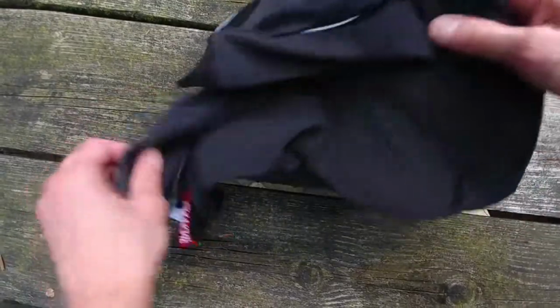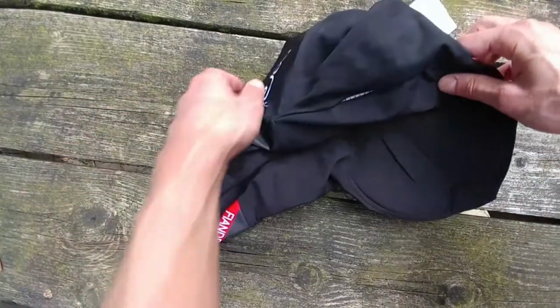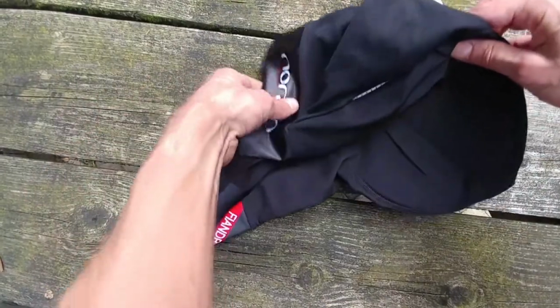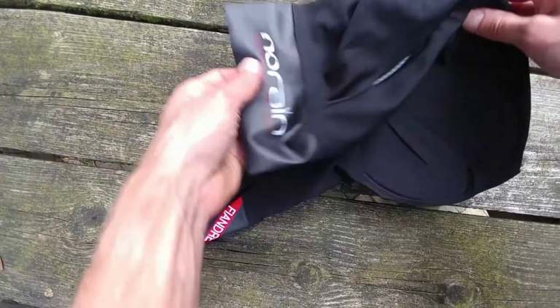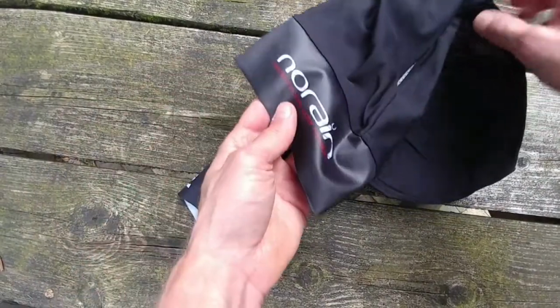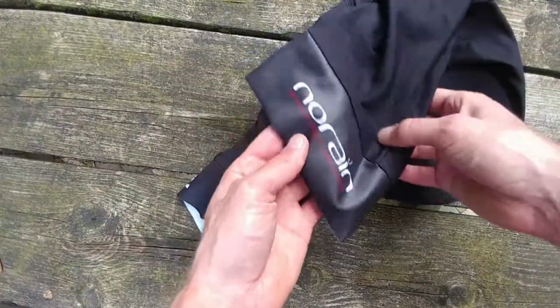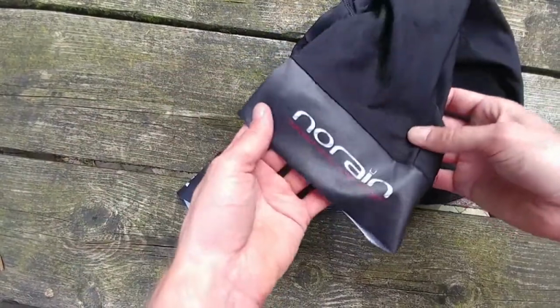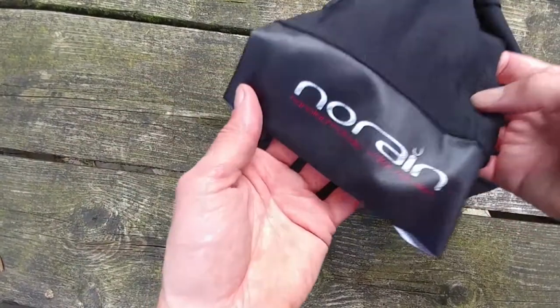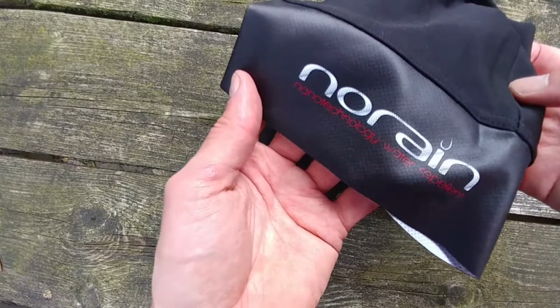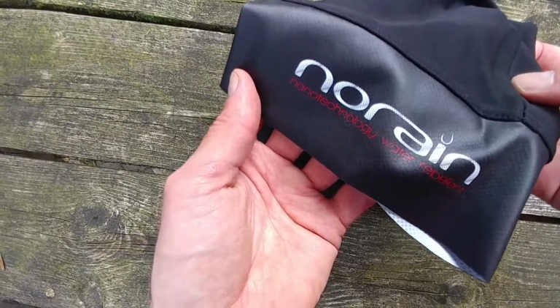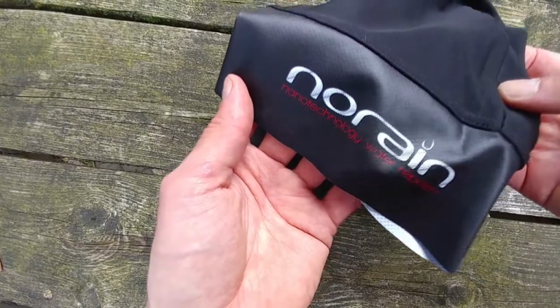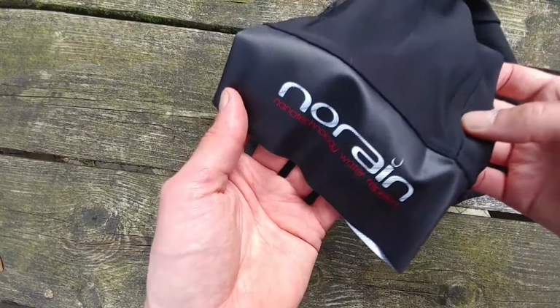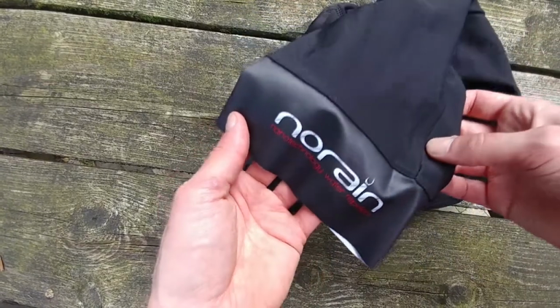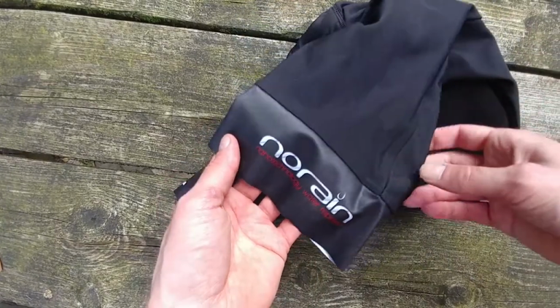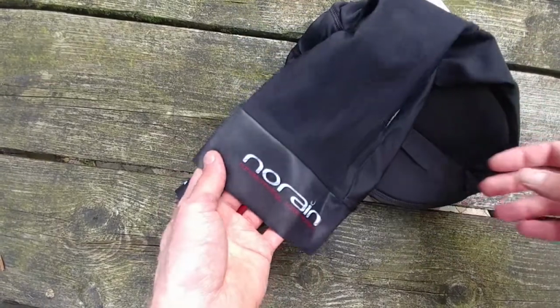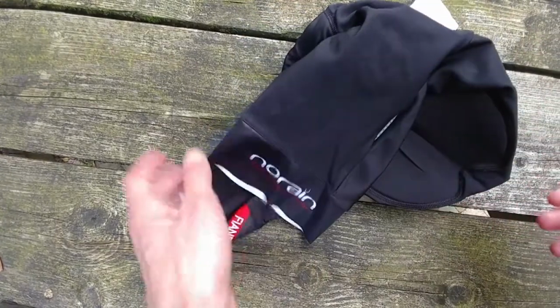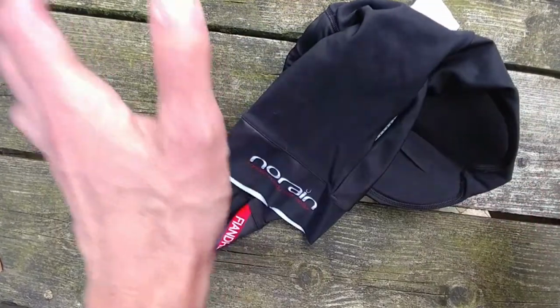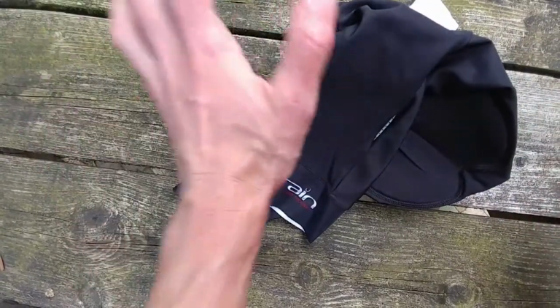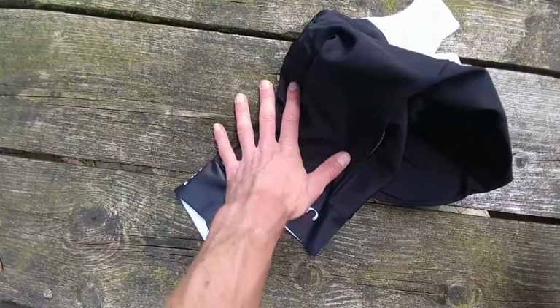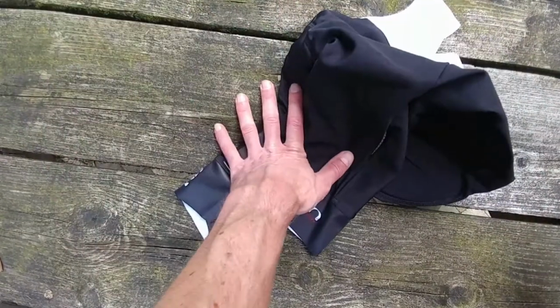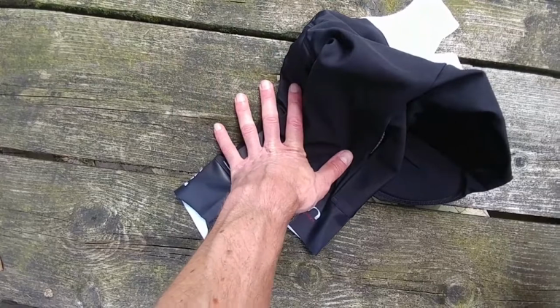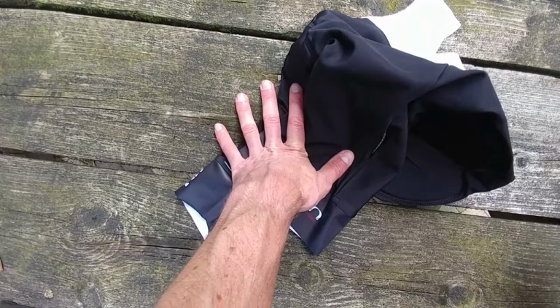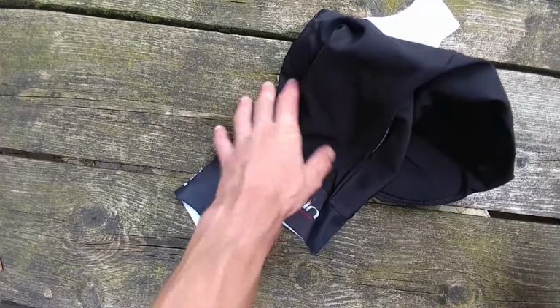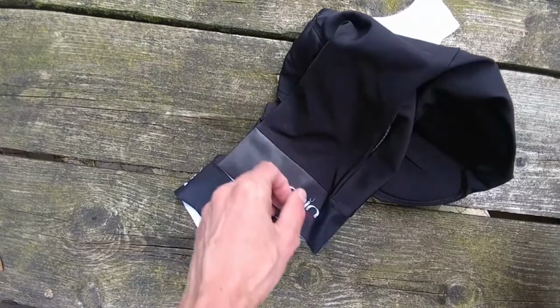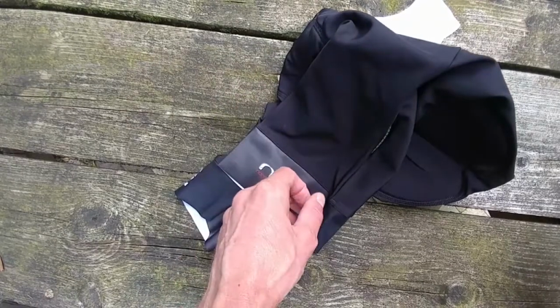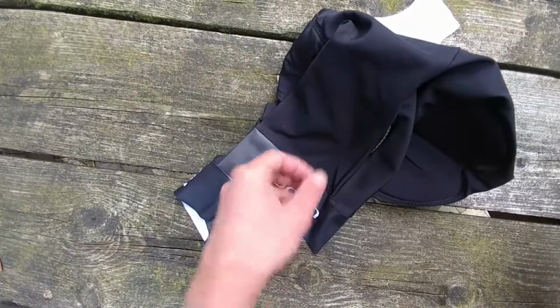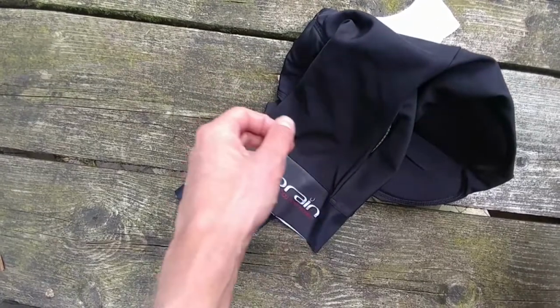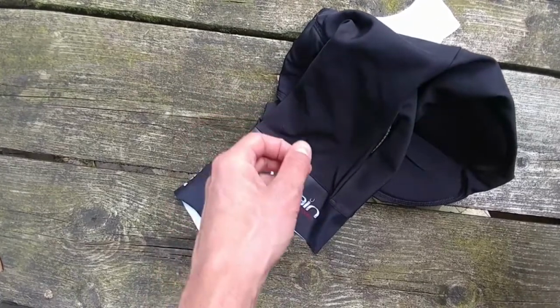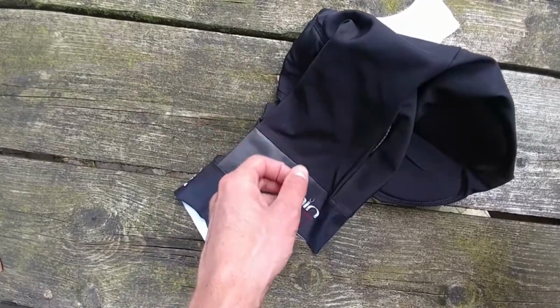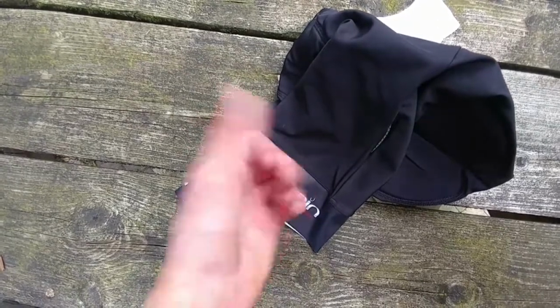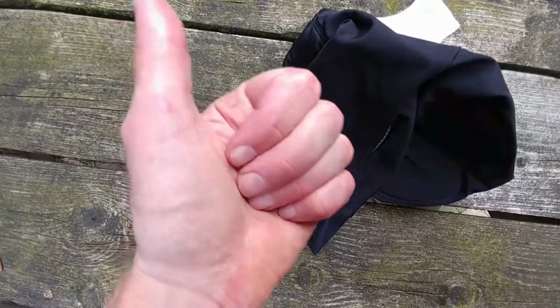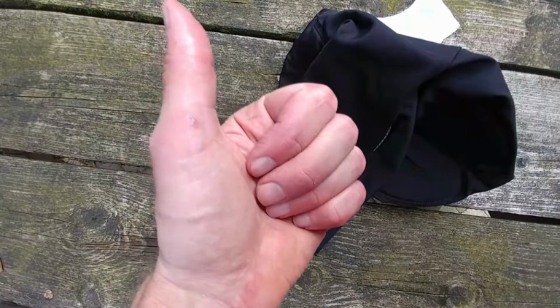You can see the No Rain logo quite big on the bib short. If you want to know more about this Fiandre No Rain bib short, I will put a link below. Thanks, bye.